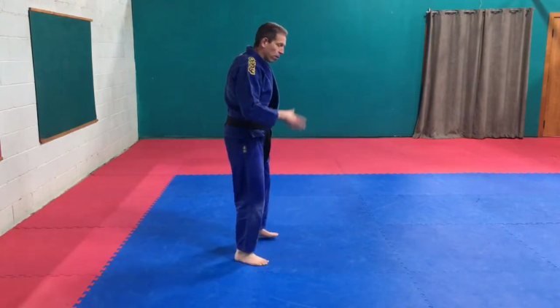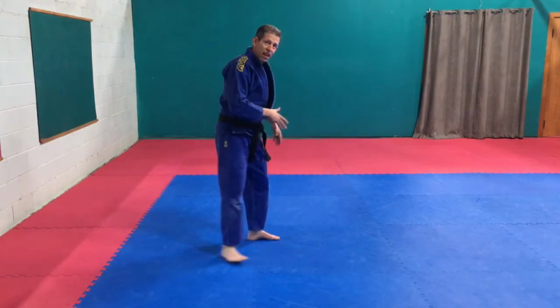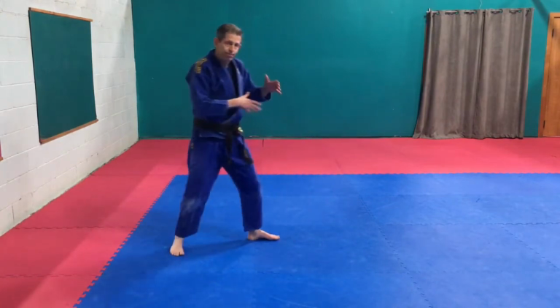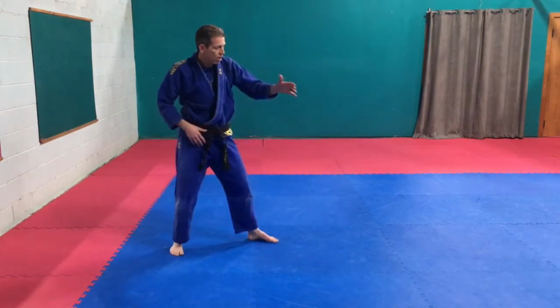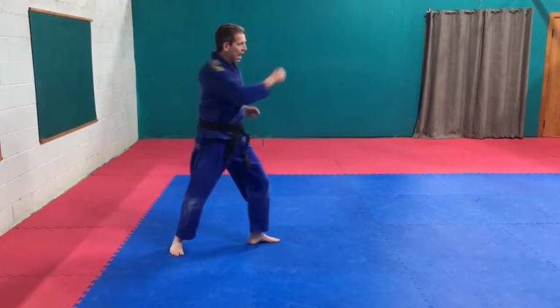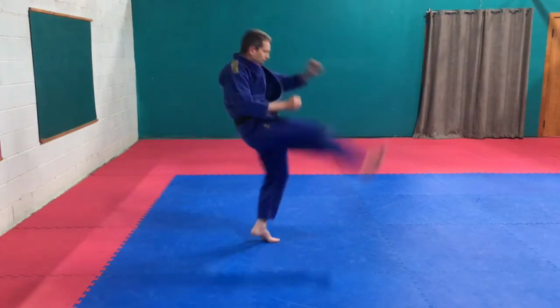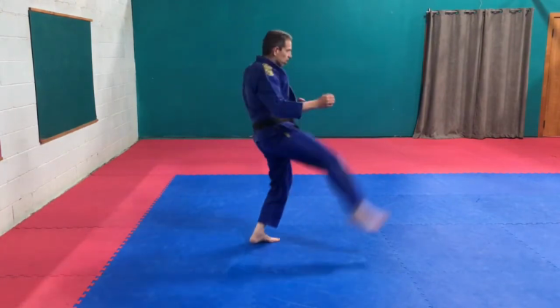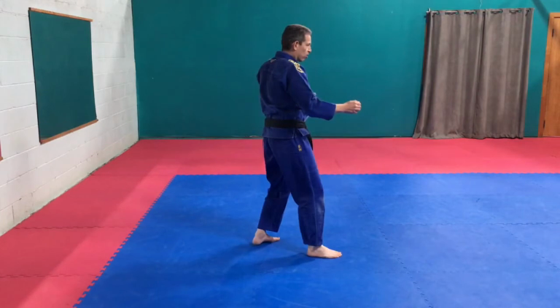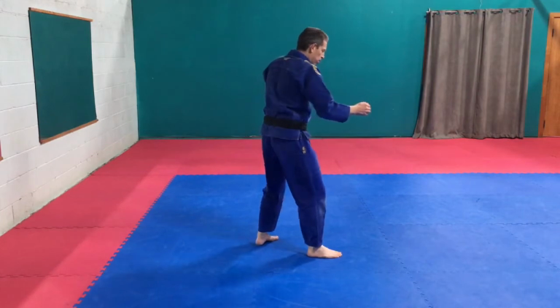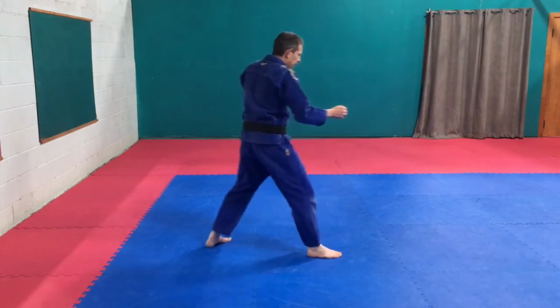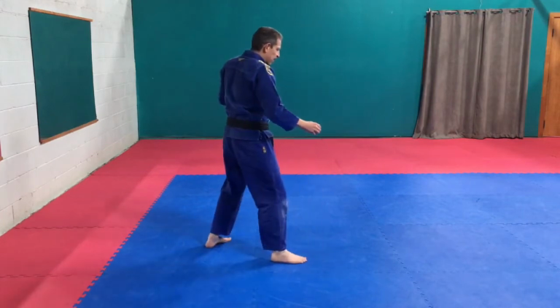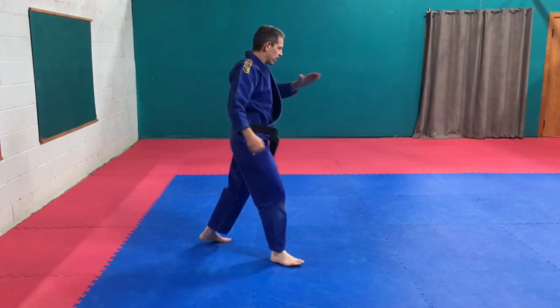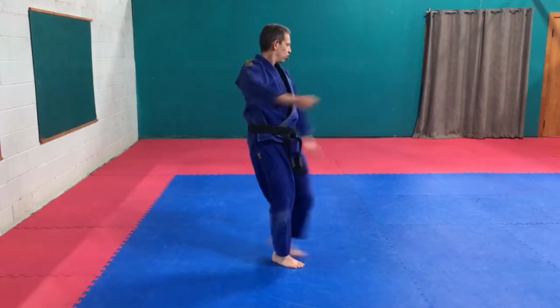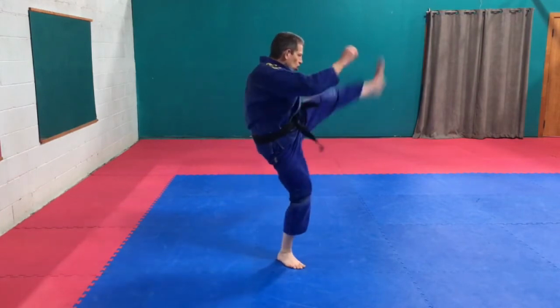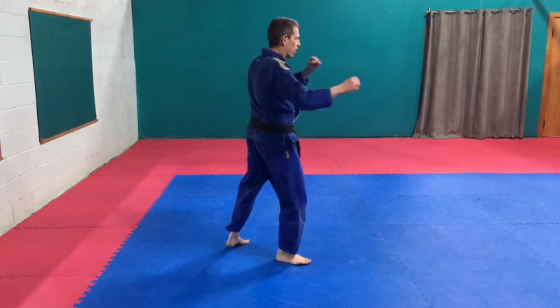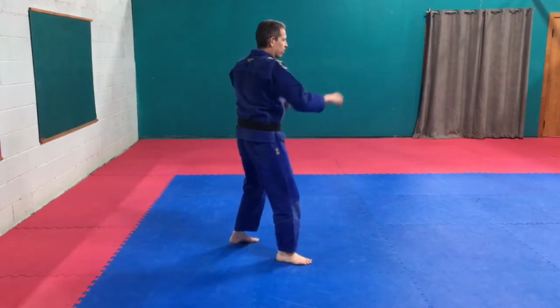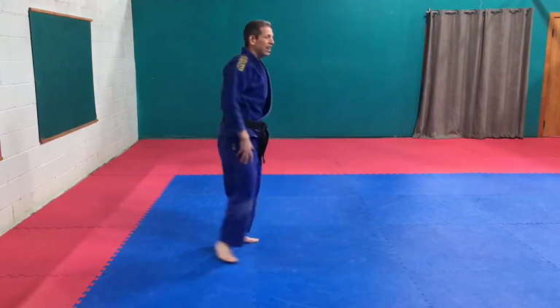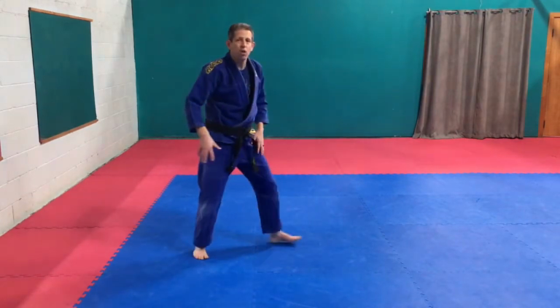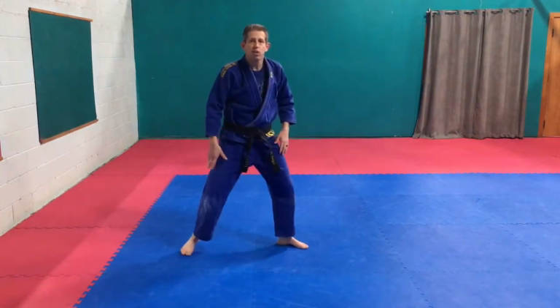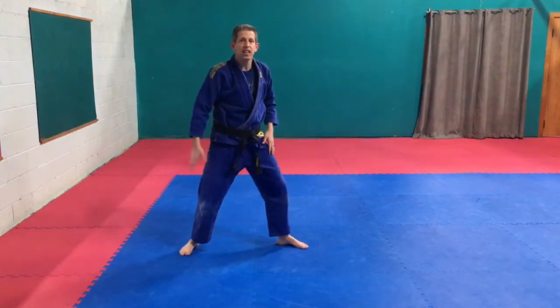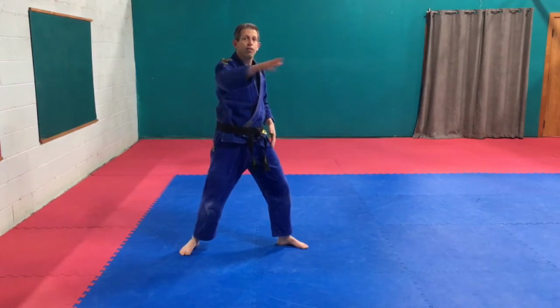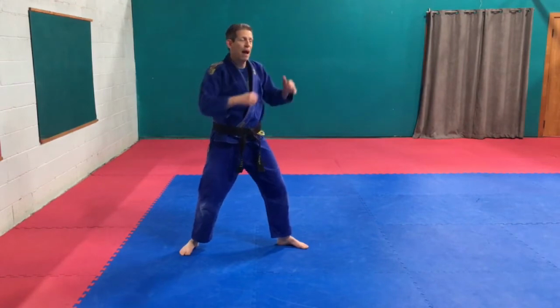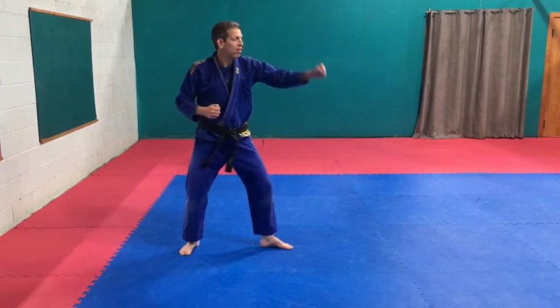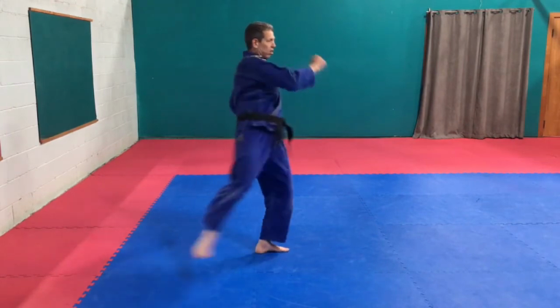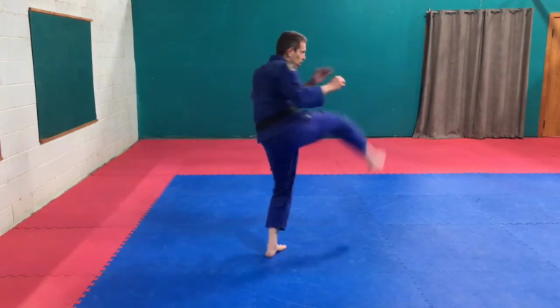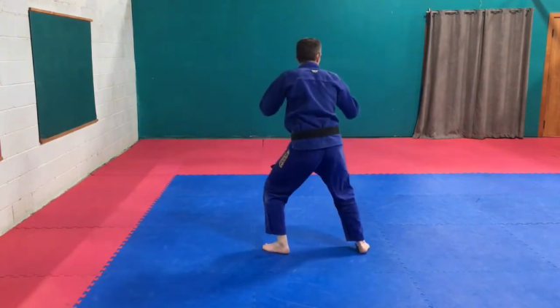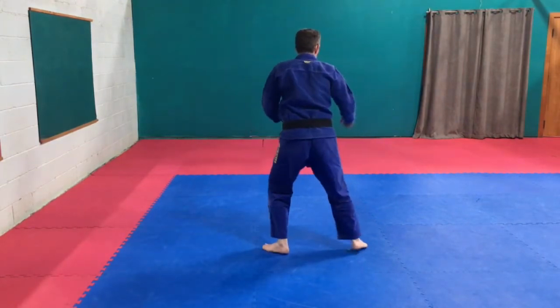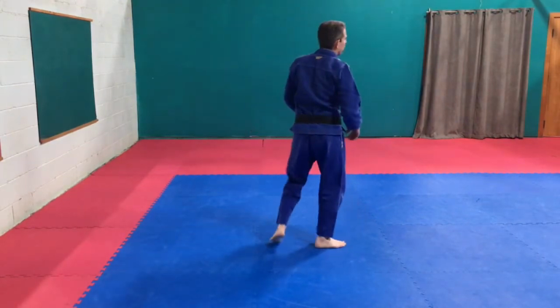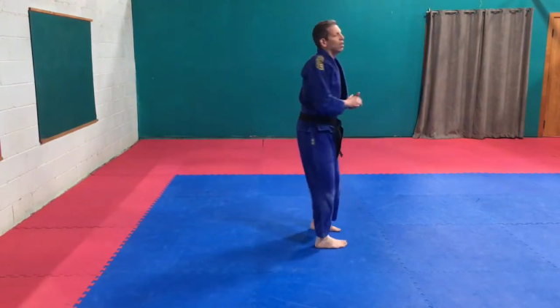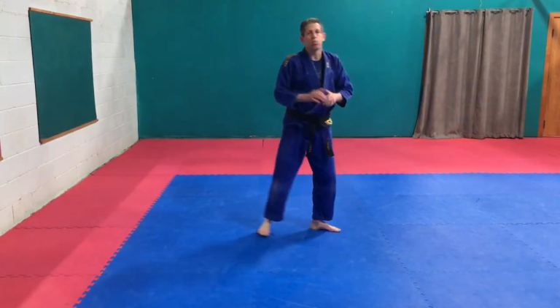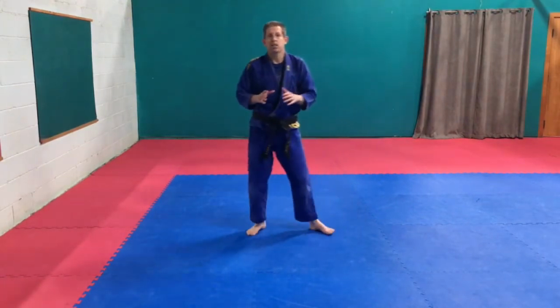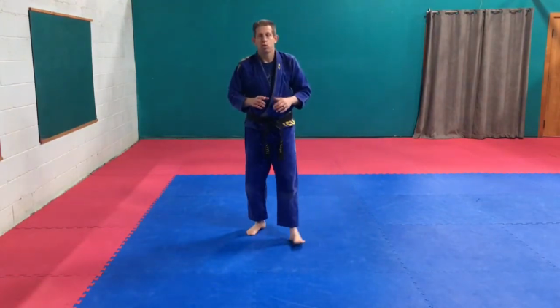So front to the side — axe kick, straight up. Inside crescent kick, round that circle. Outside crescent kick coming from the back and around. So practice those for me.